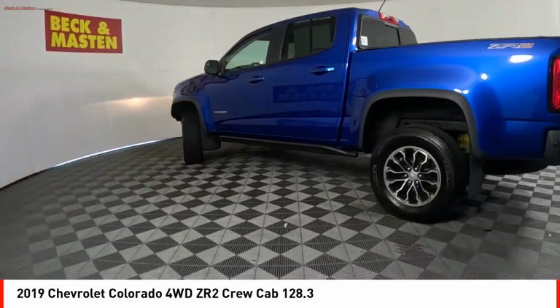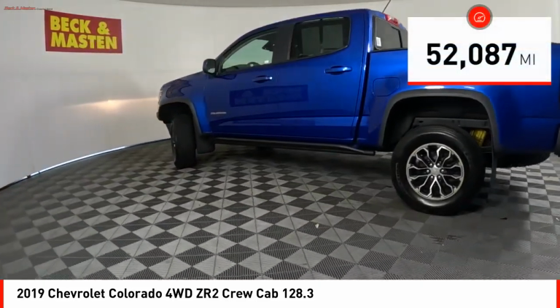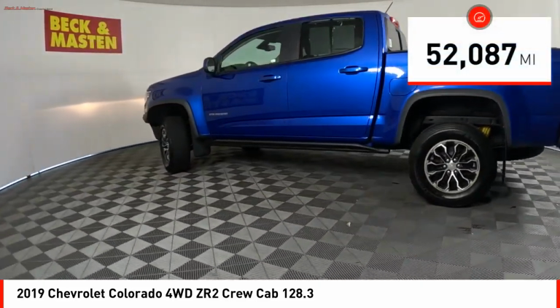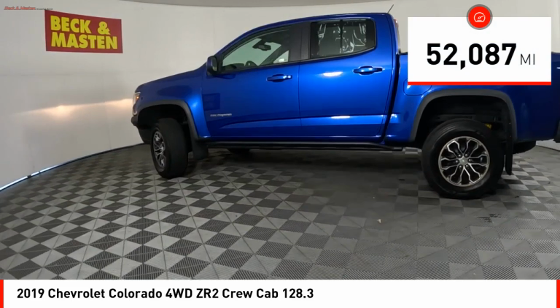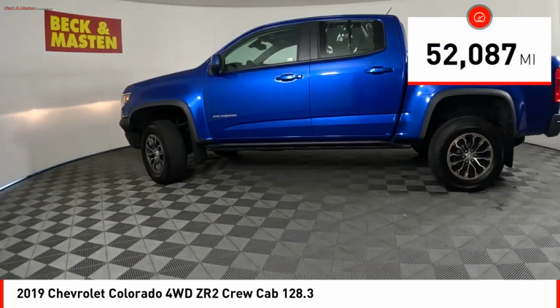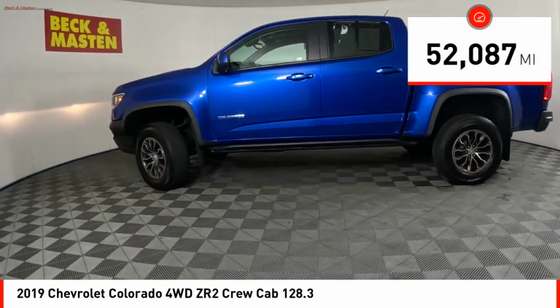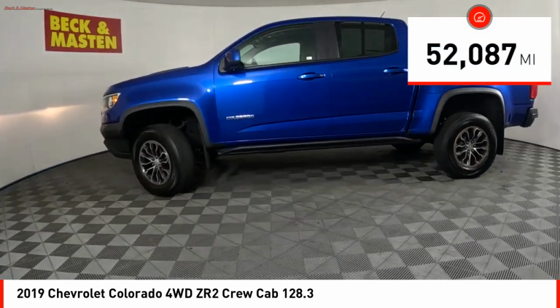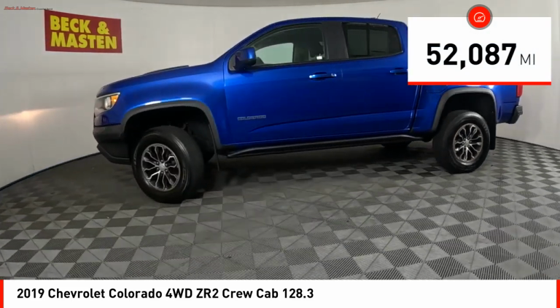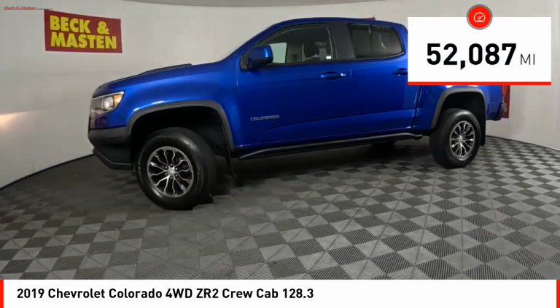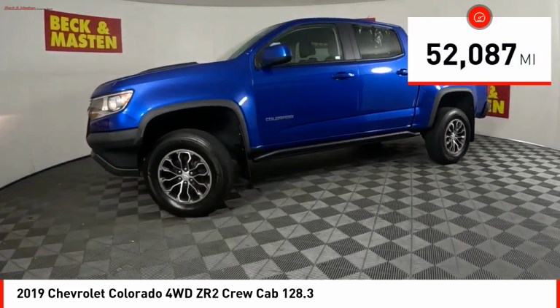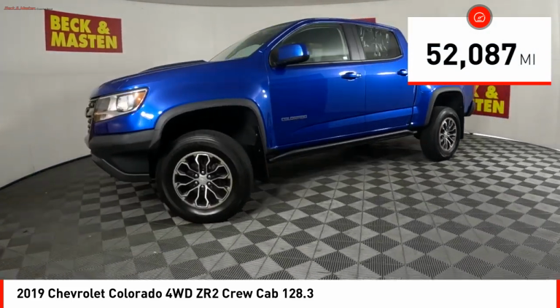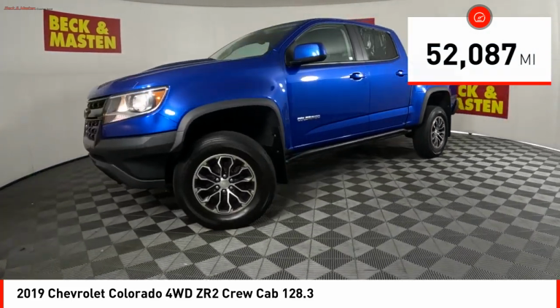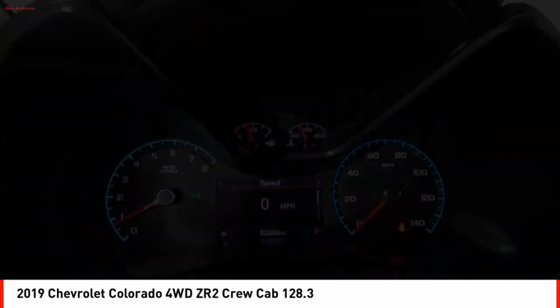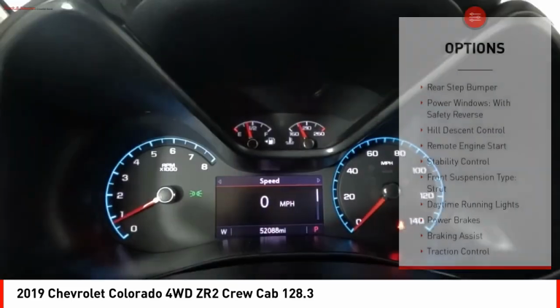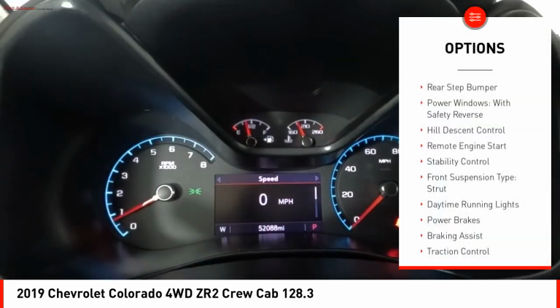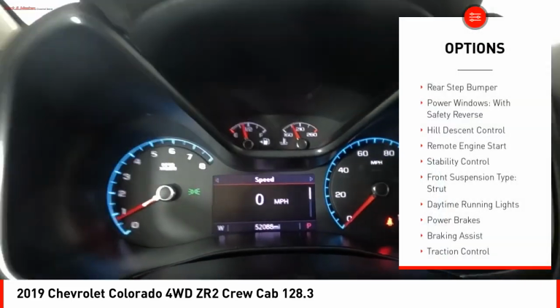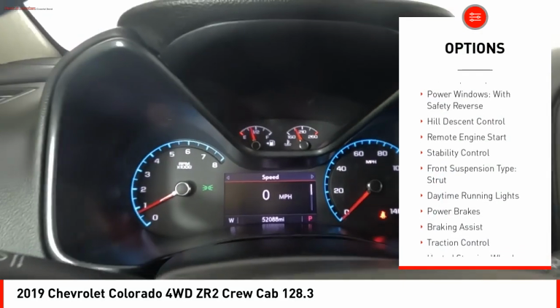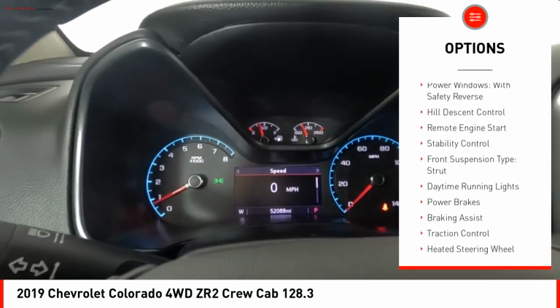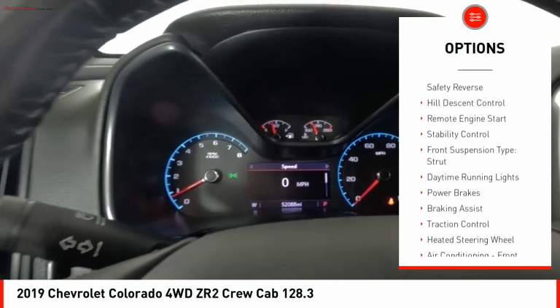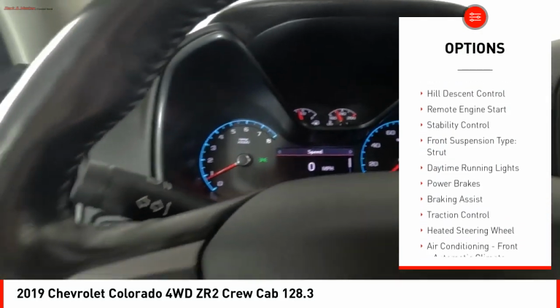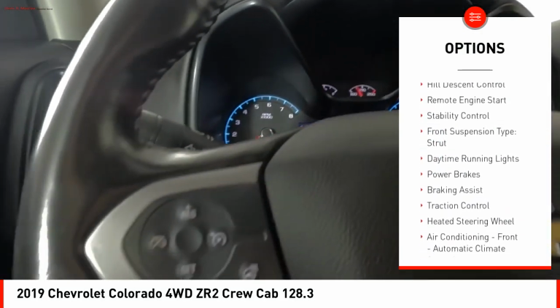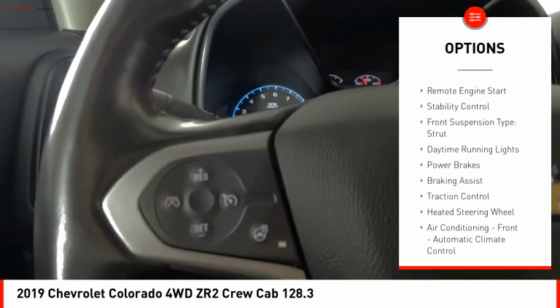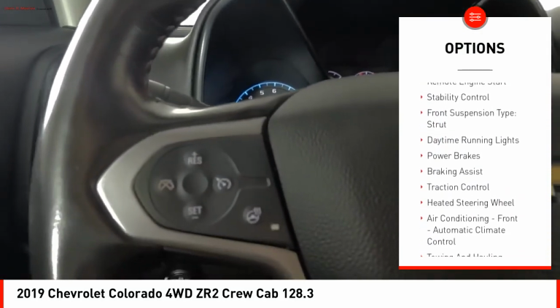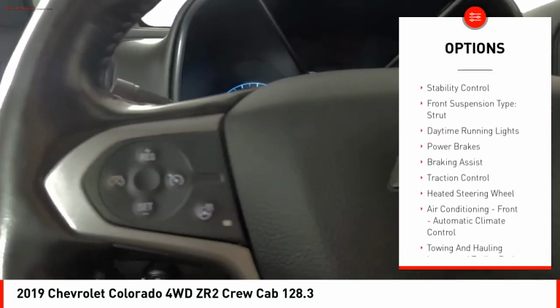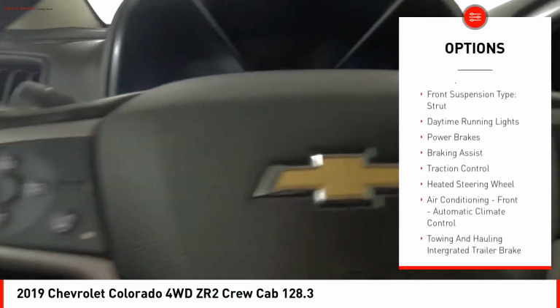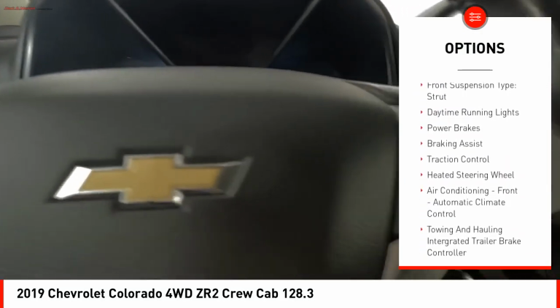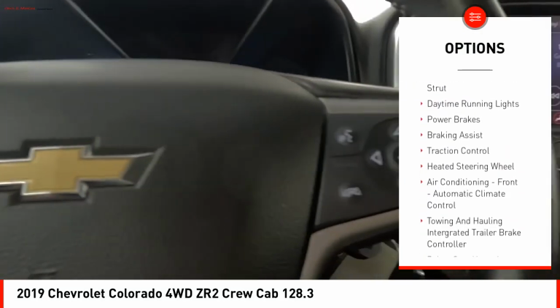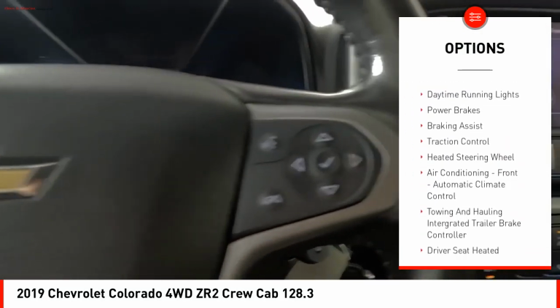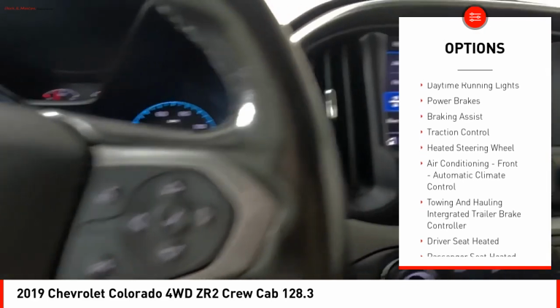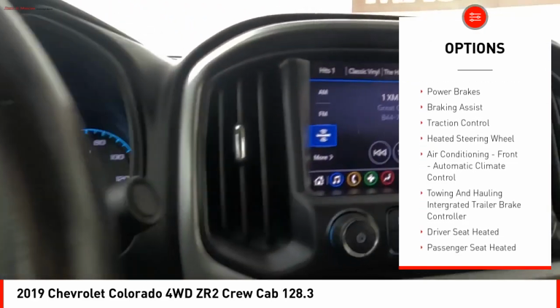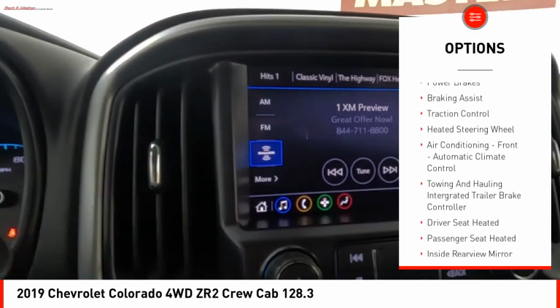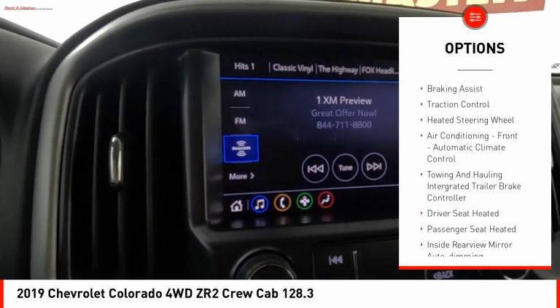This vehicle has less than 55,000 miles. Here are some of this vehicle's great options: rear step bumper, power windows with safety reverse, hill descent control, remote engine start, stability control.